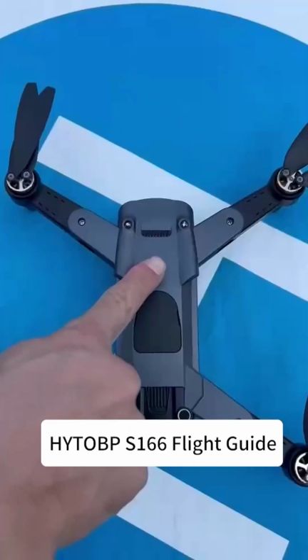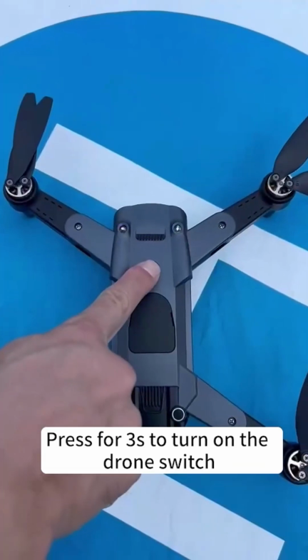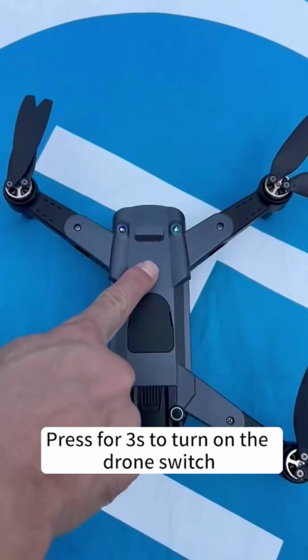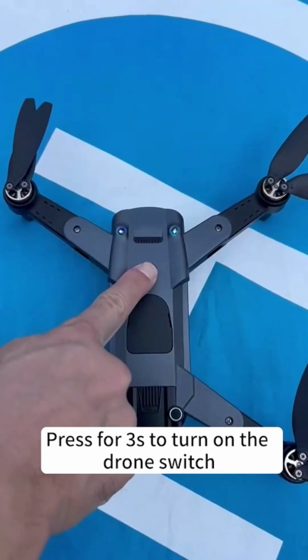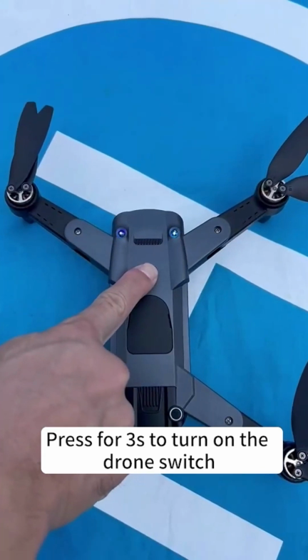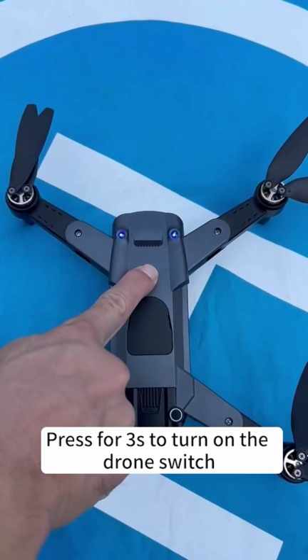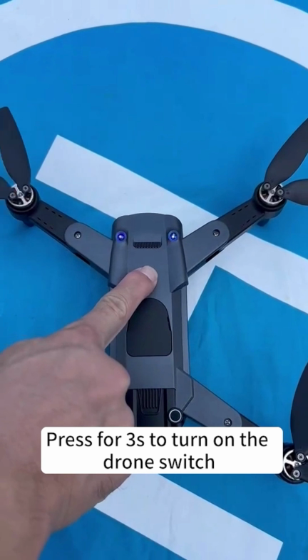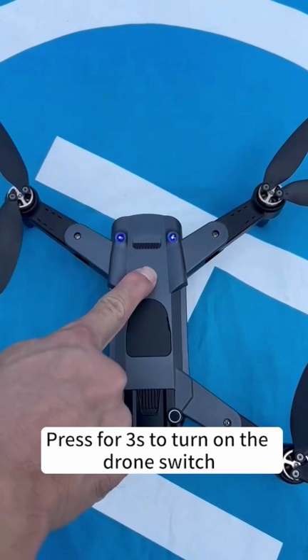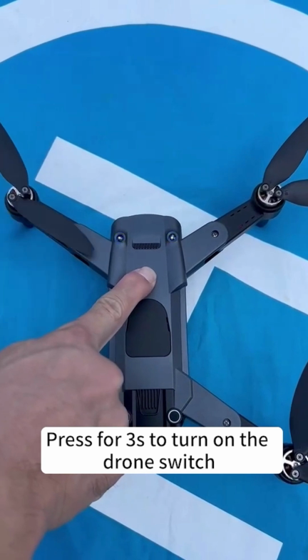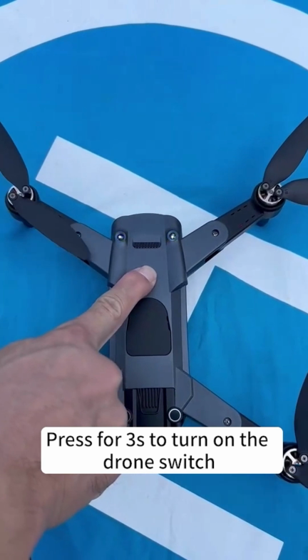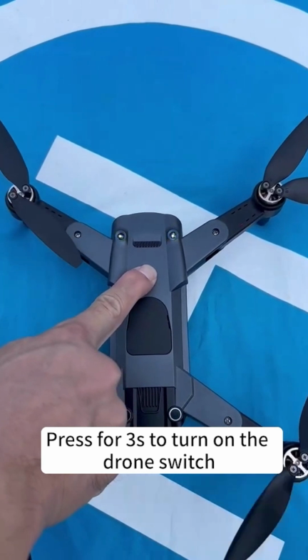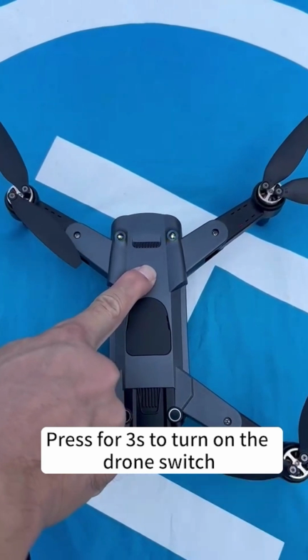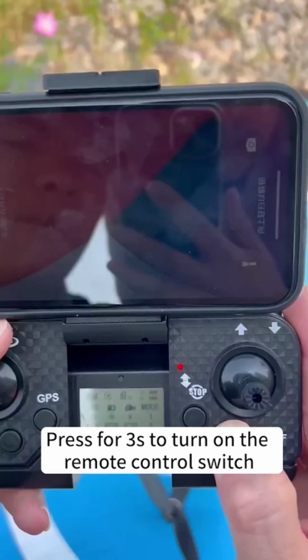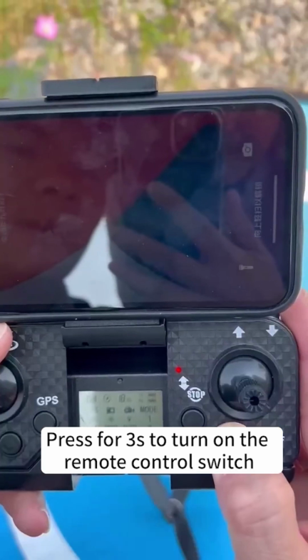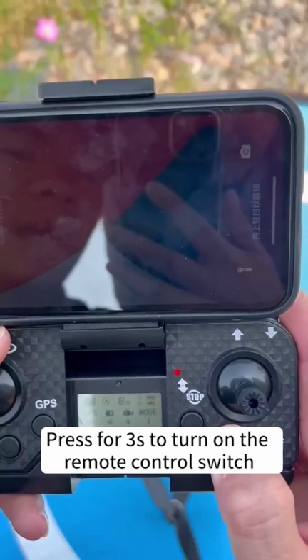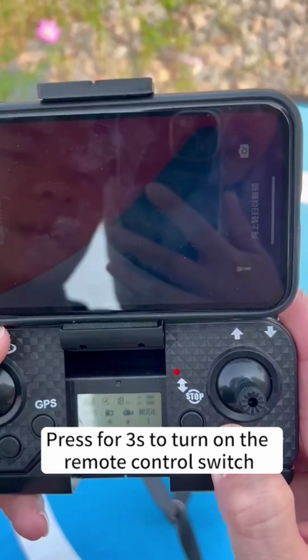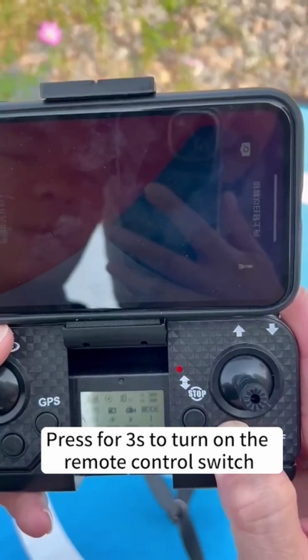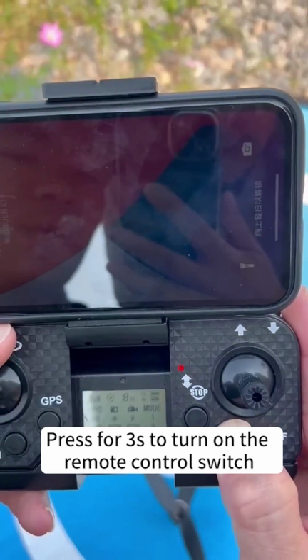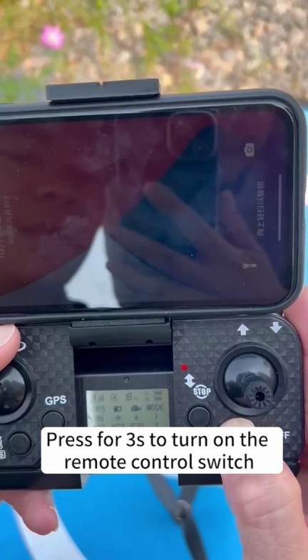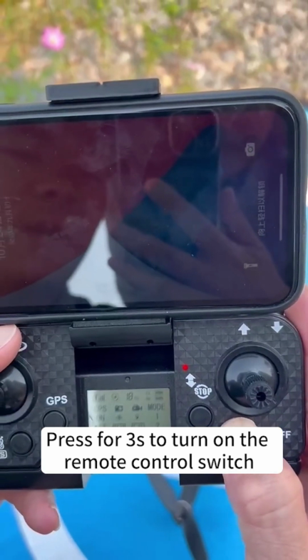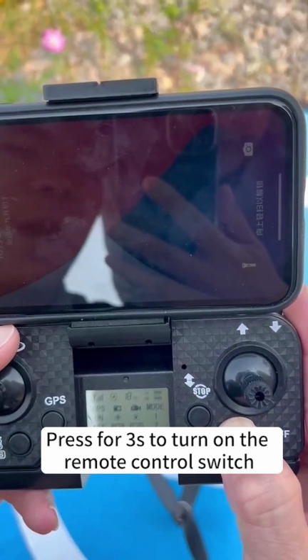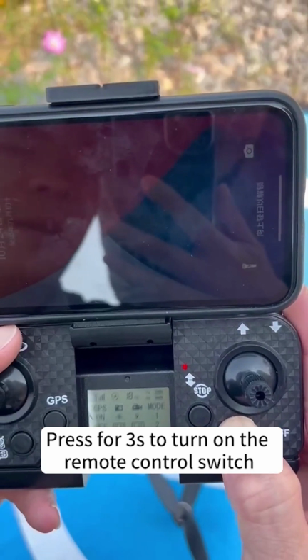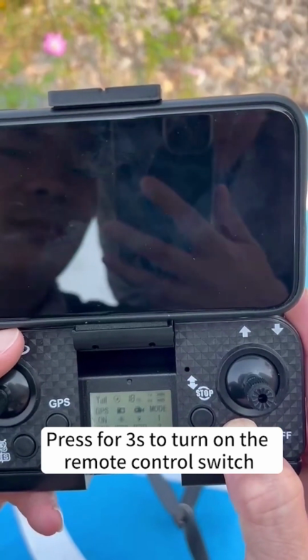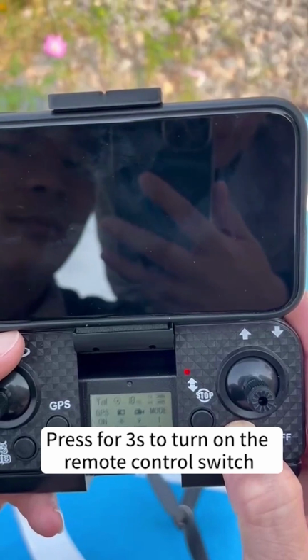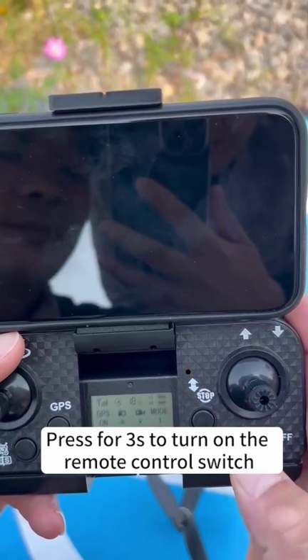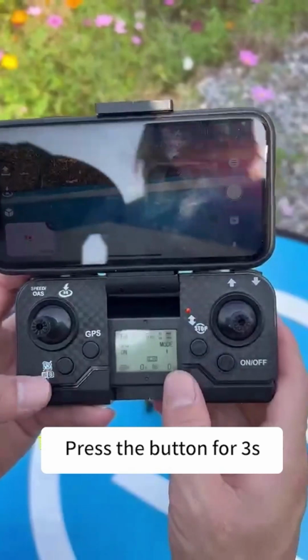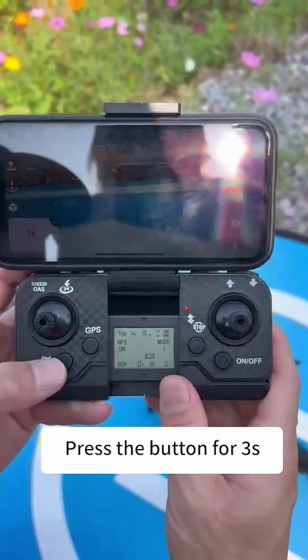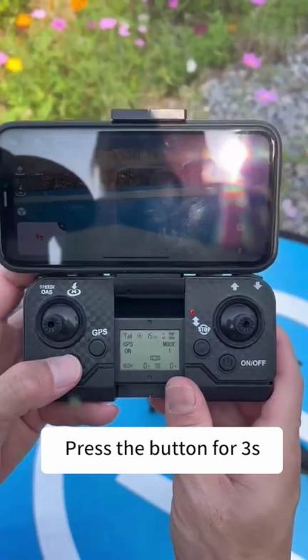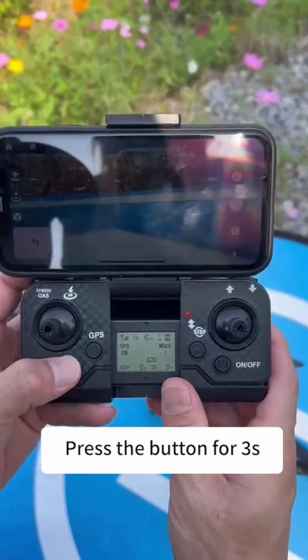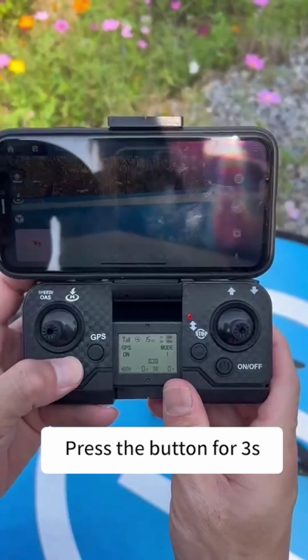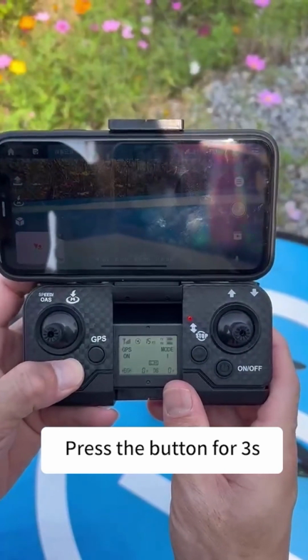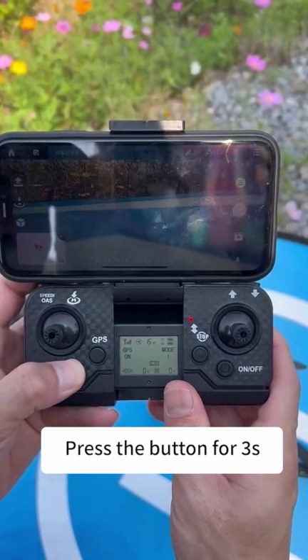Press for 3 seconds to turn on the drone switch. Press for 3 seconds to turn on the remote control switch. Press the button for 3 seconds.